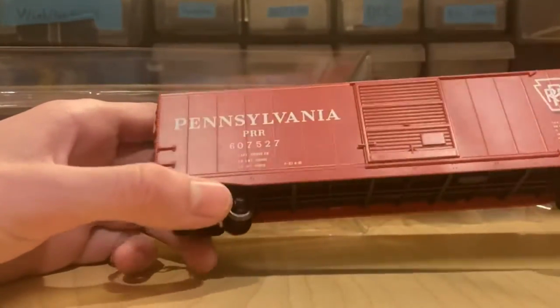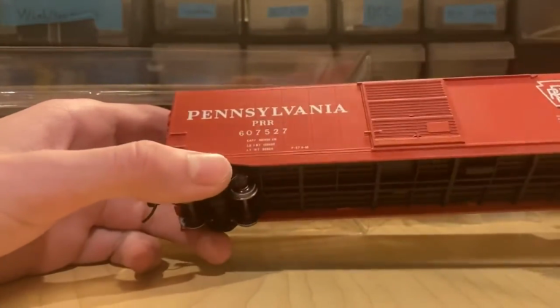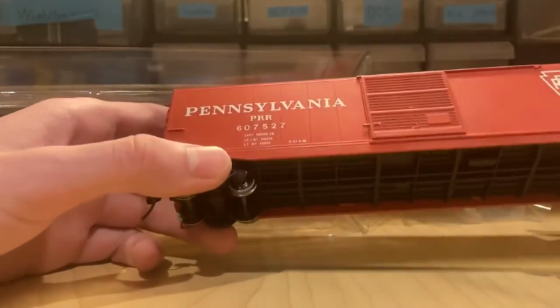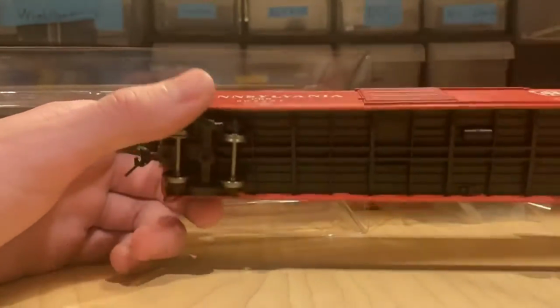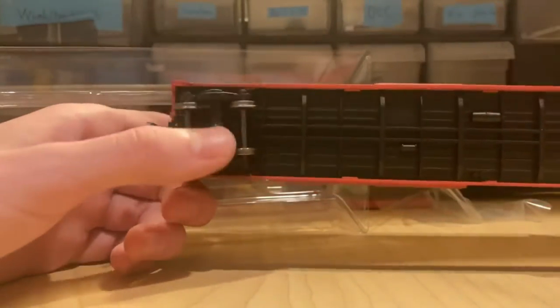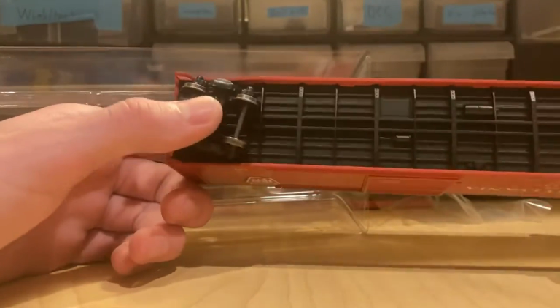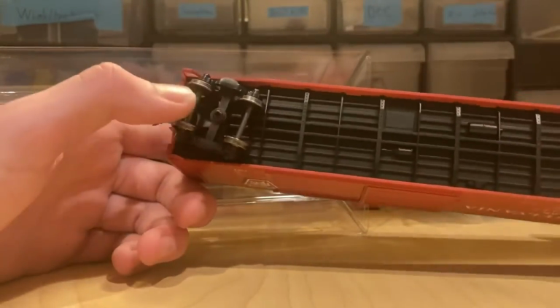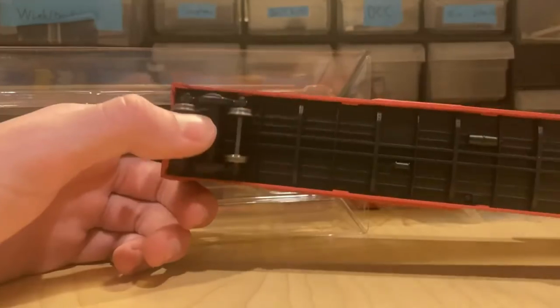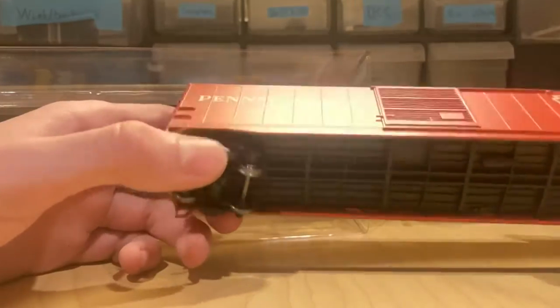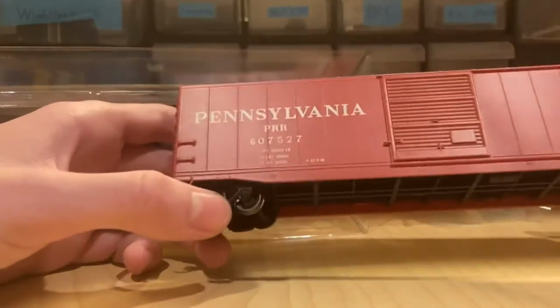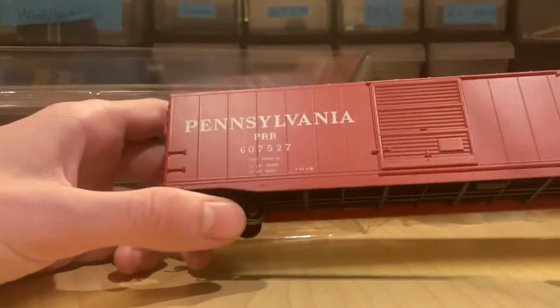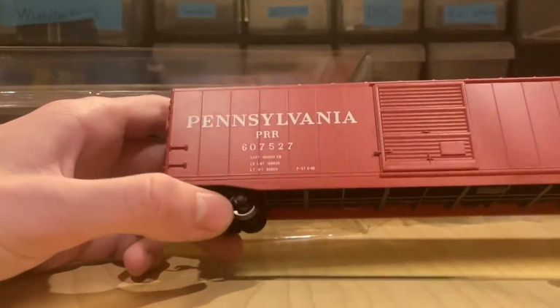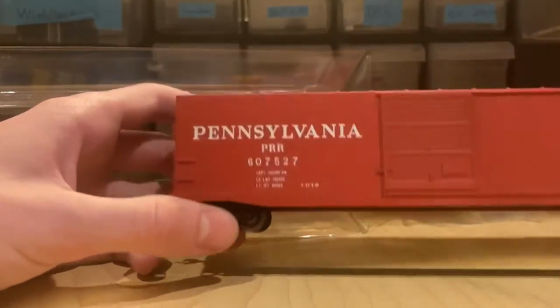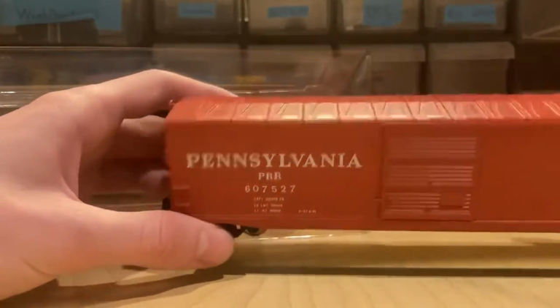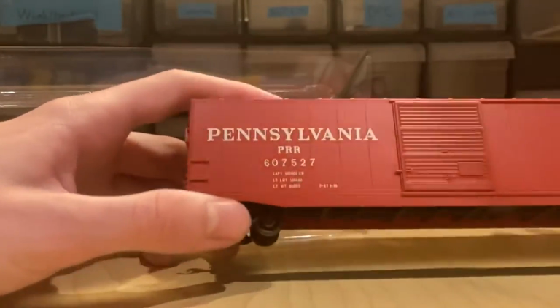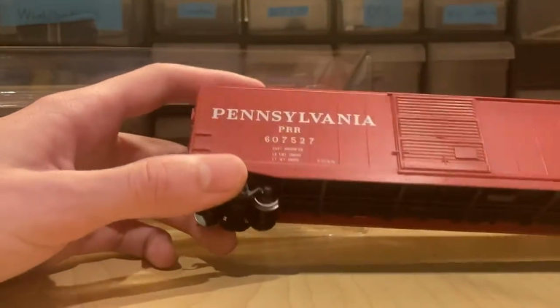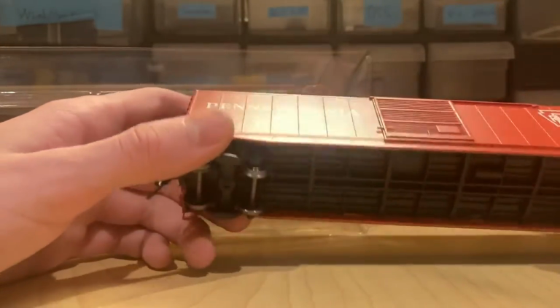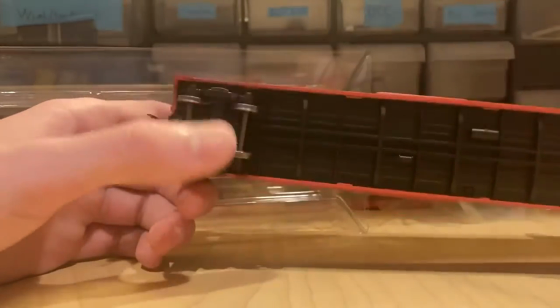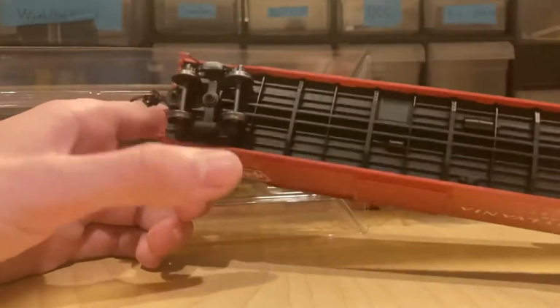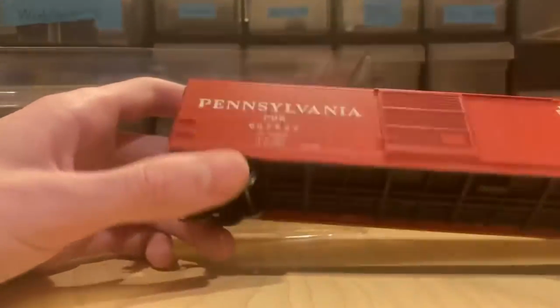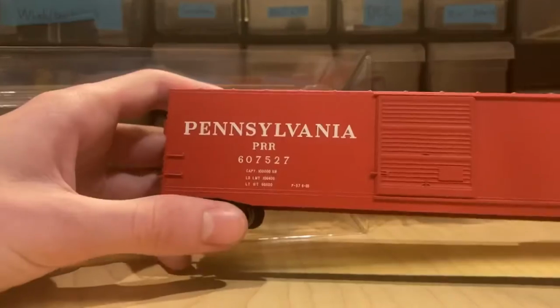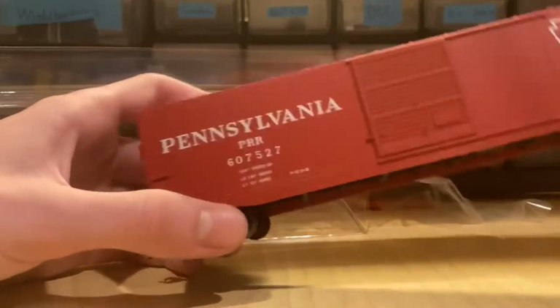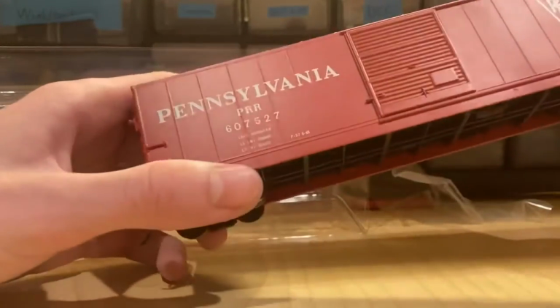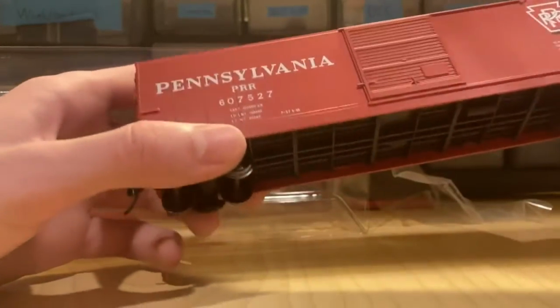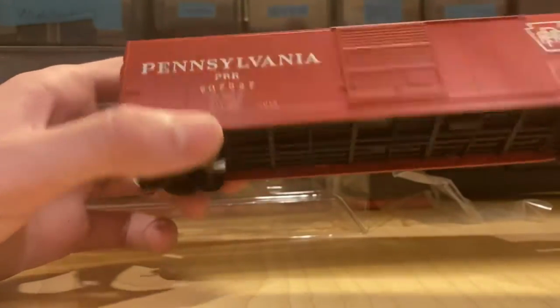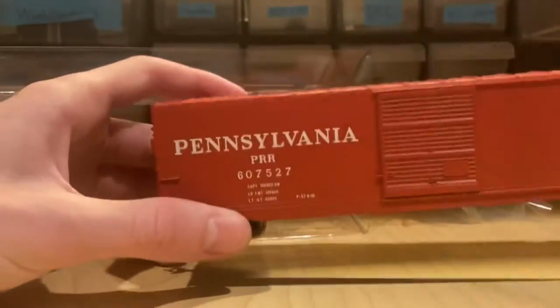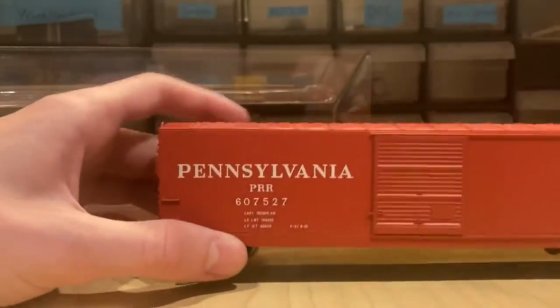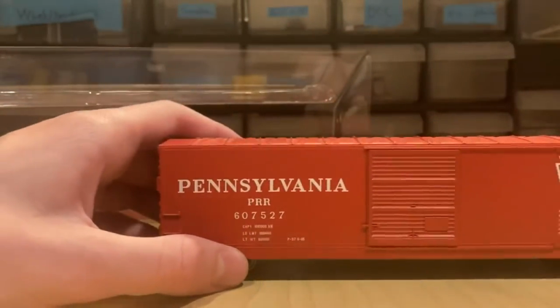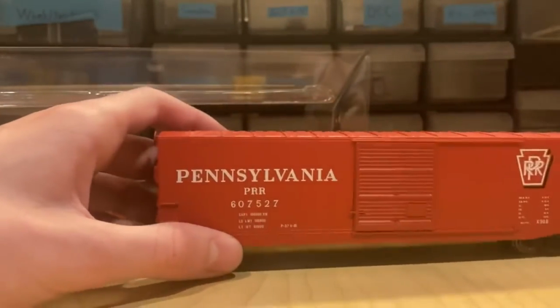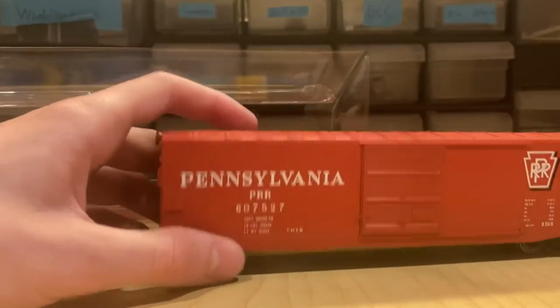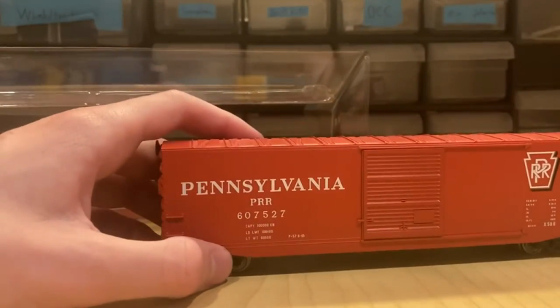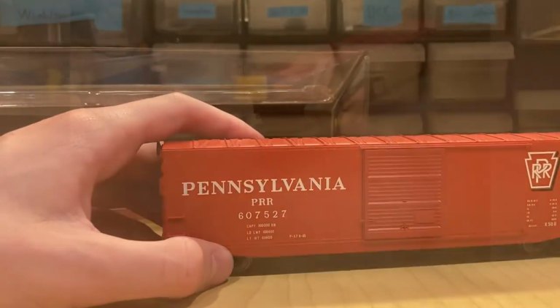Thanks for watching this short little unboxing video. I'll probably do a more in-depth review of these in the future, but for now, thanks for watching. If you want to see another unboxing video, click on the screen around now.